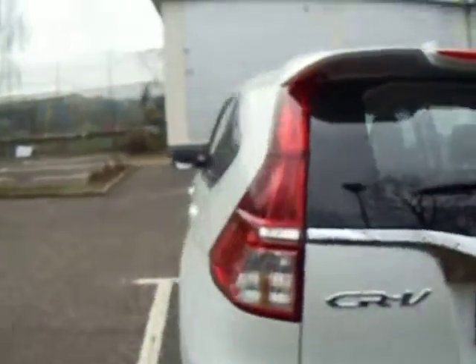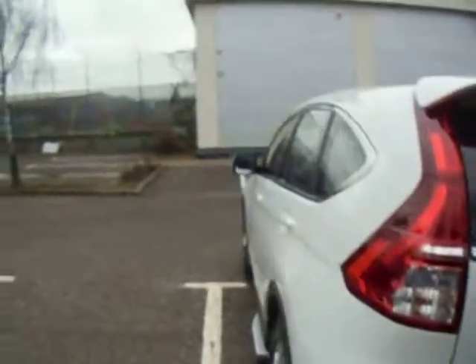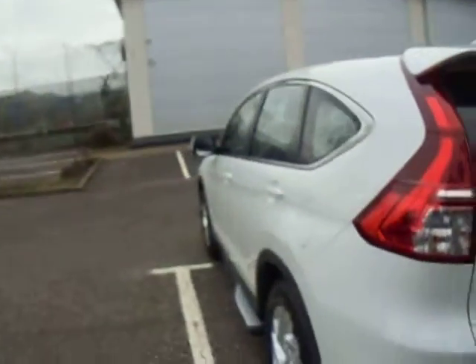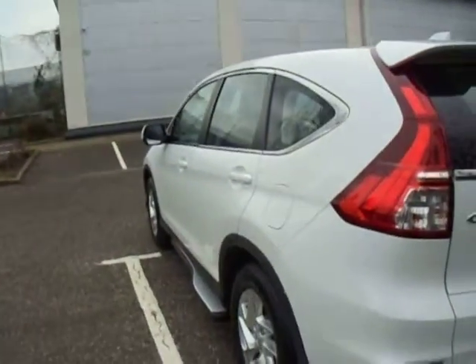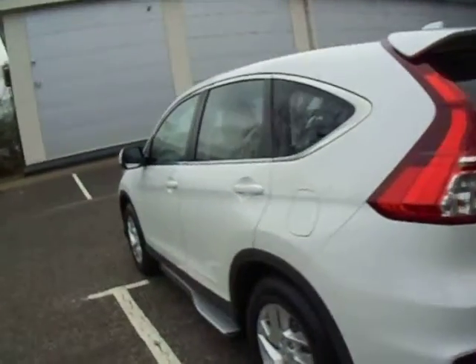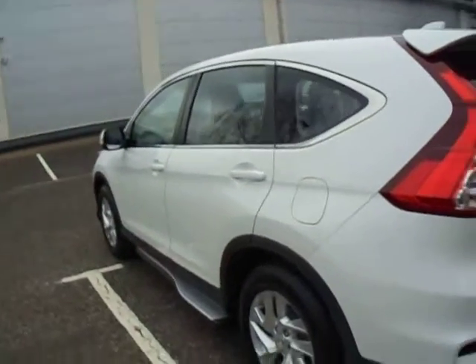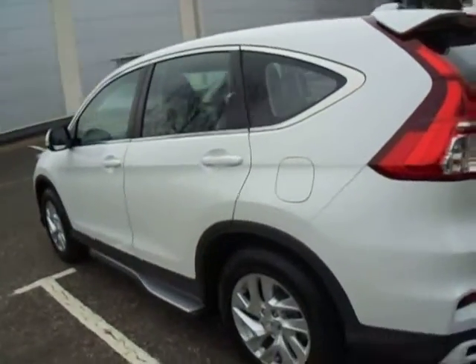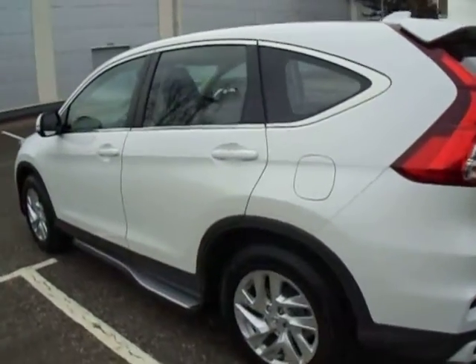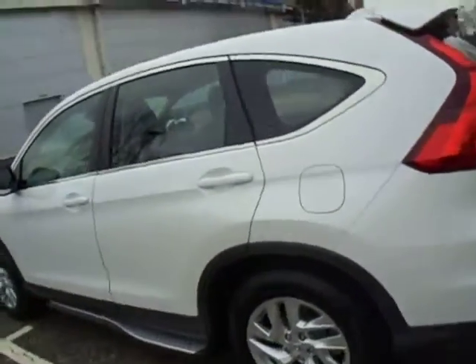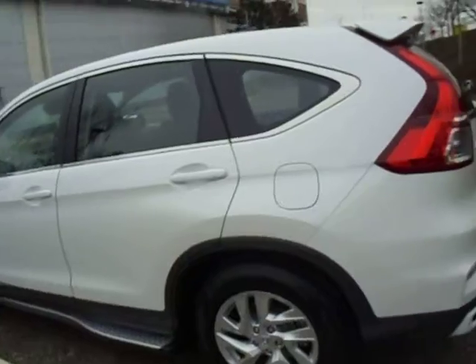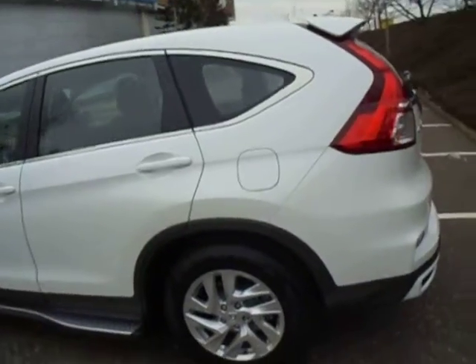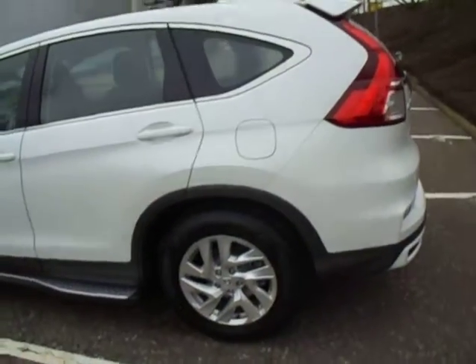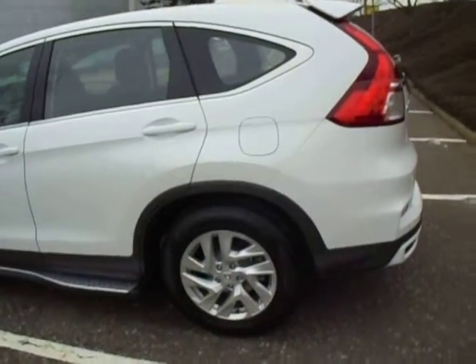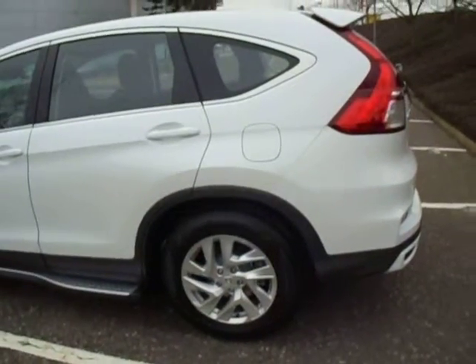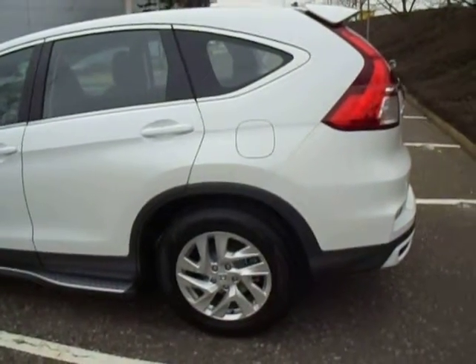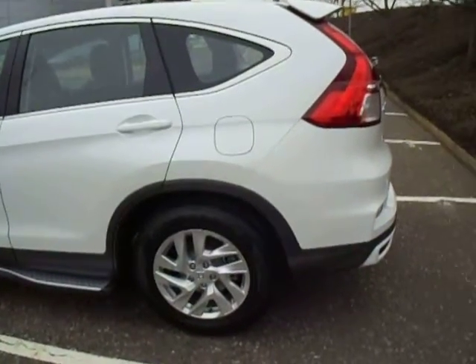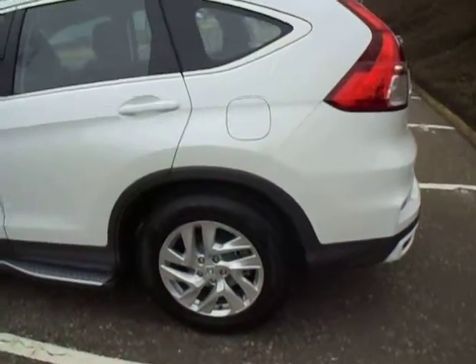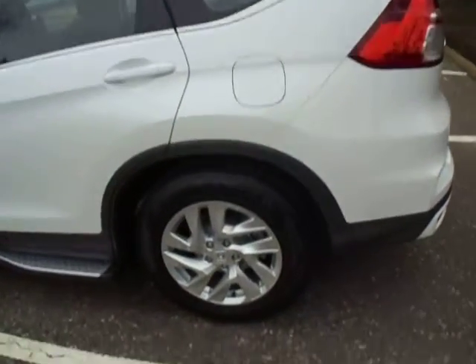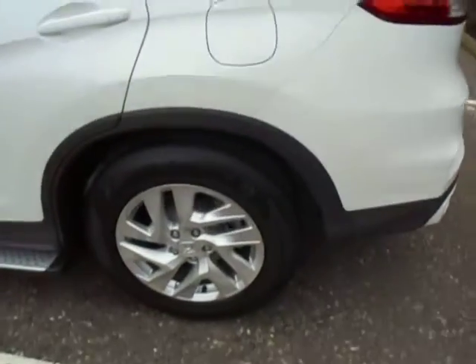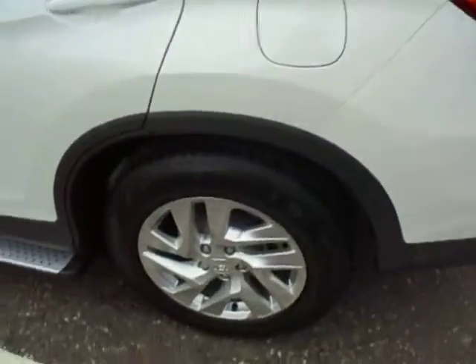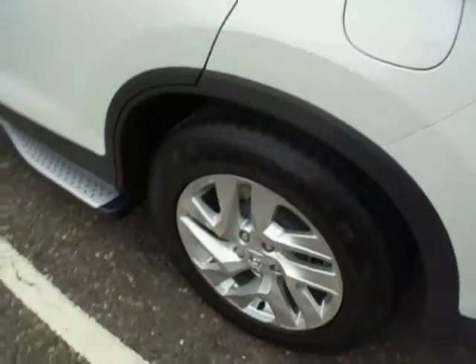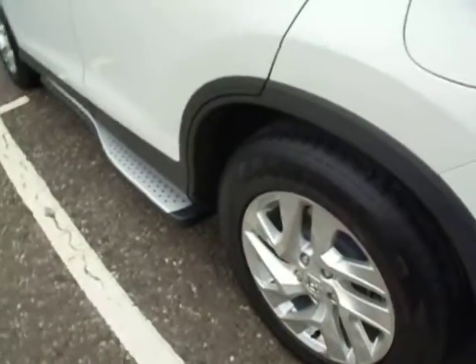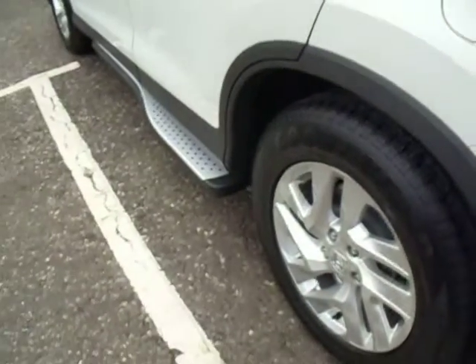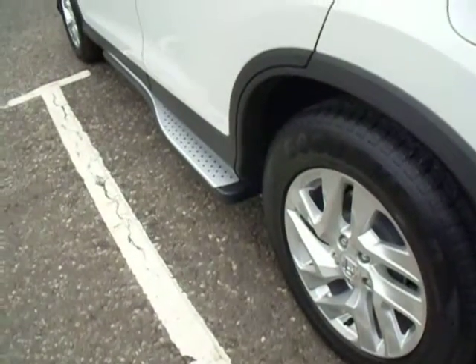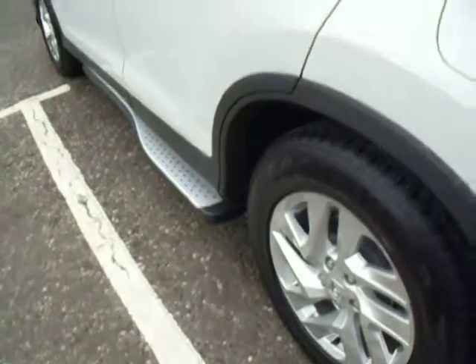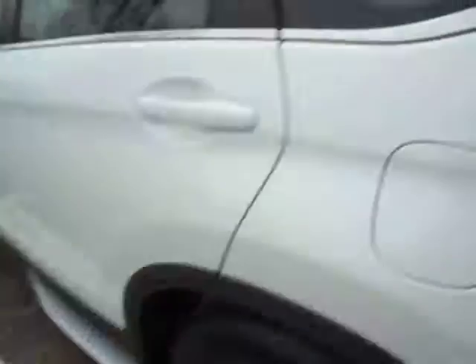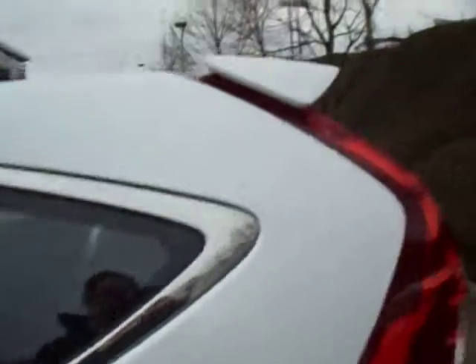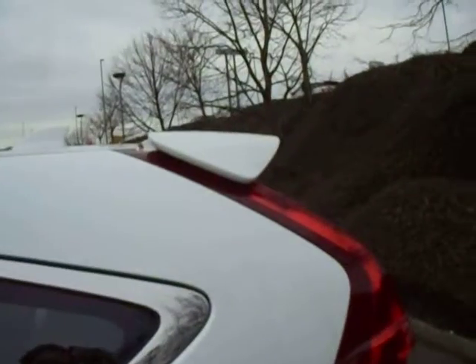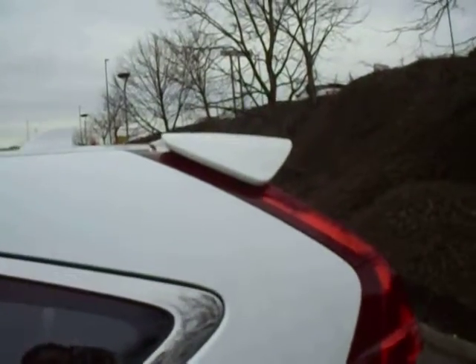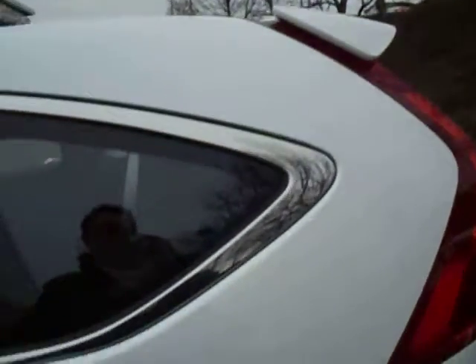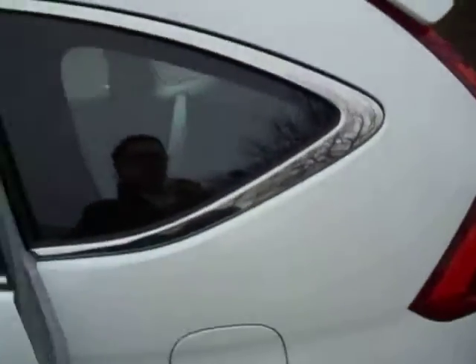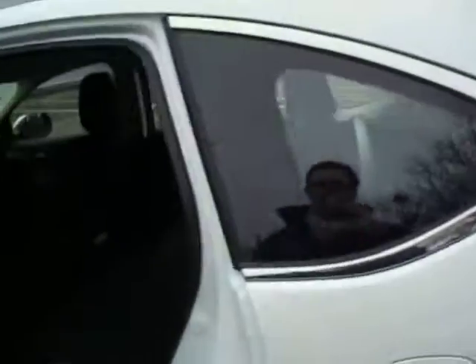This vehicle was first registered on the 31st of January 2018, so it is in fact a 67 plate vehicle. It's got a lovely set of wheels and of course your side running boards as well, and you have your spoiler — a nice sporty look.